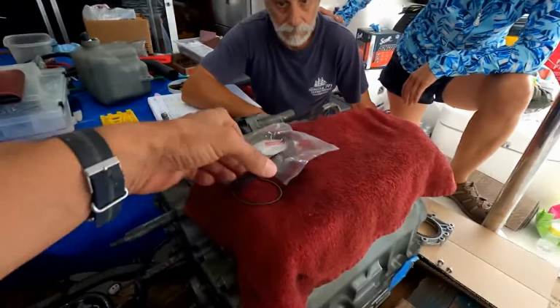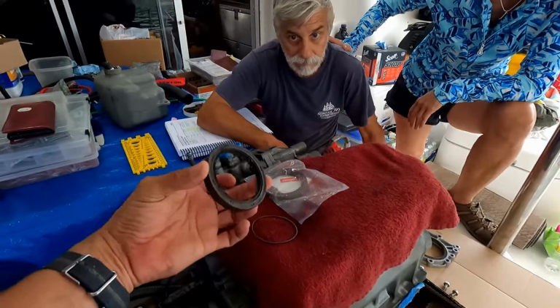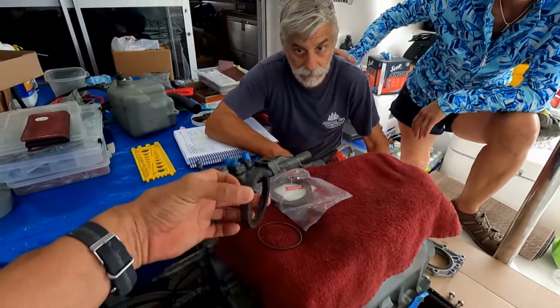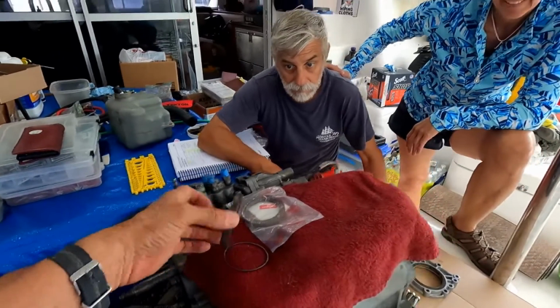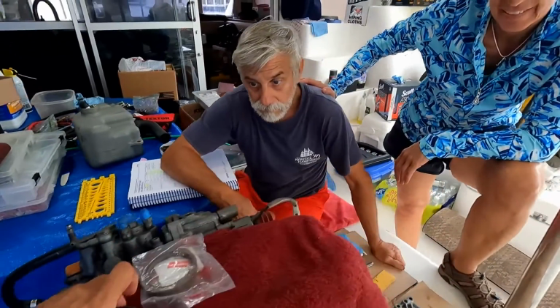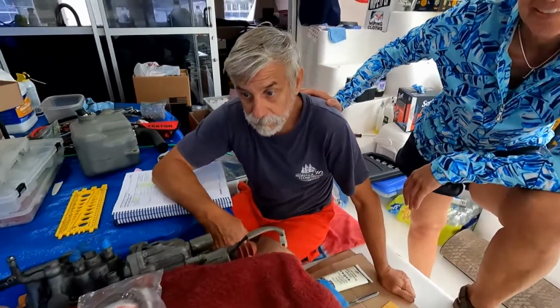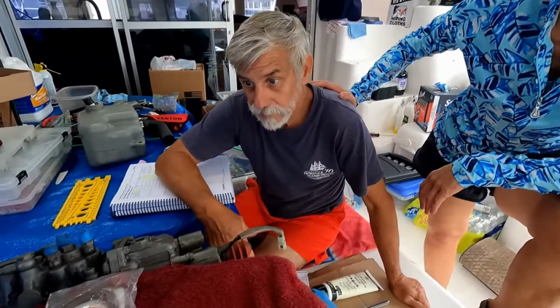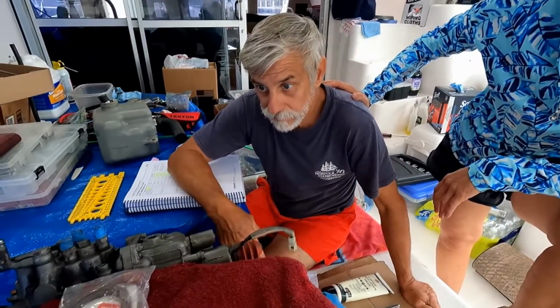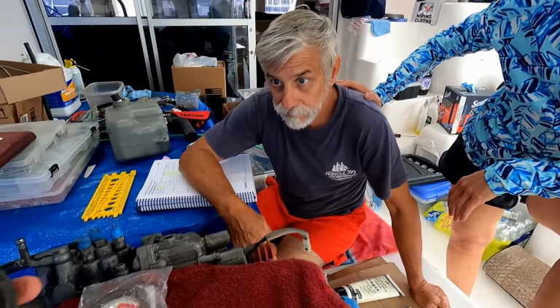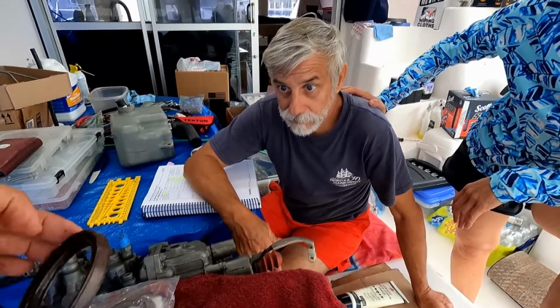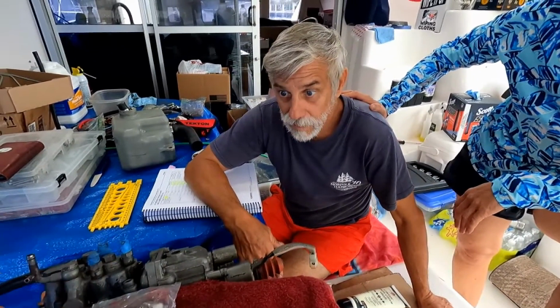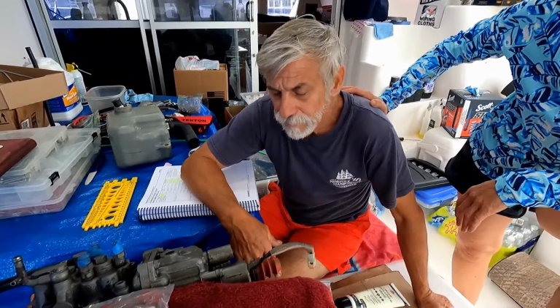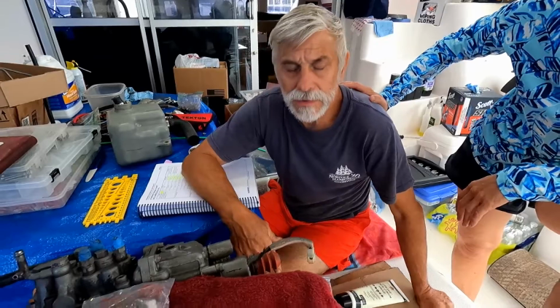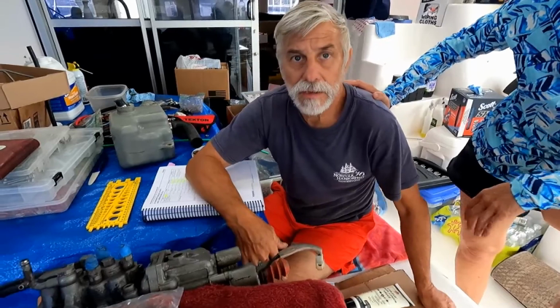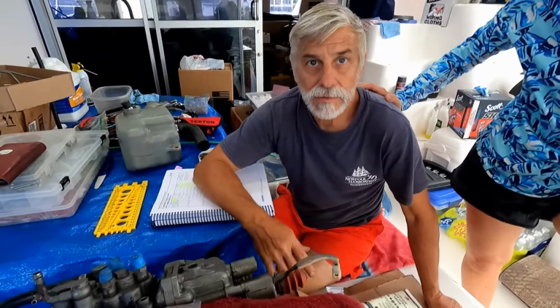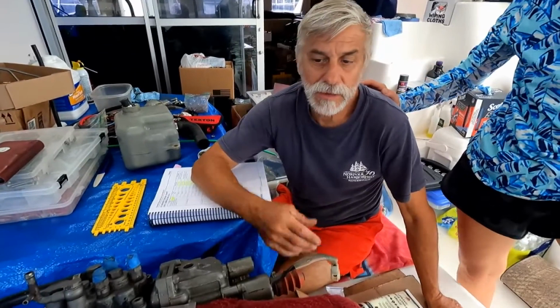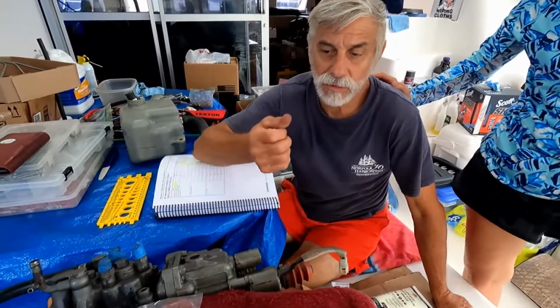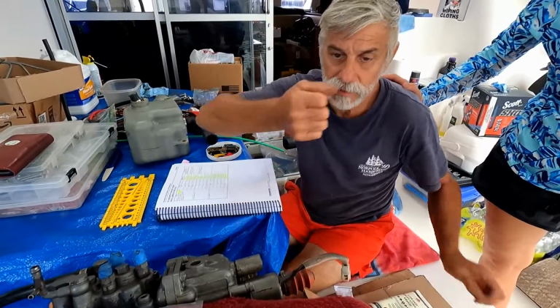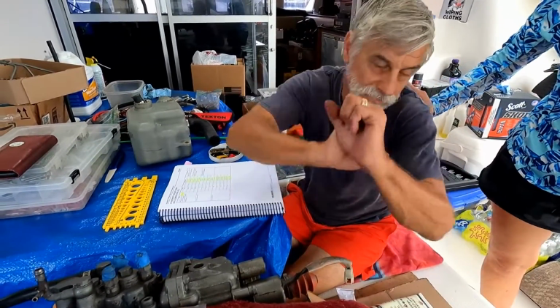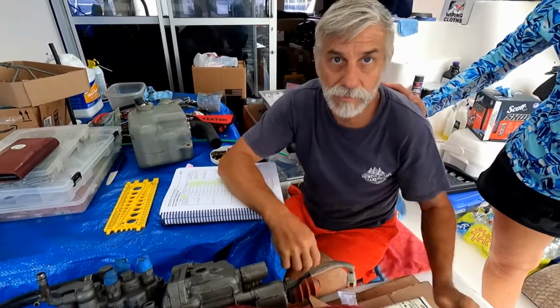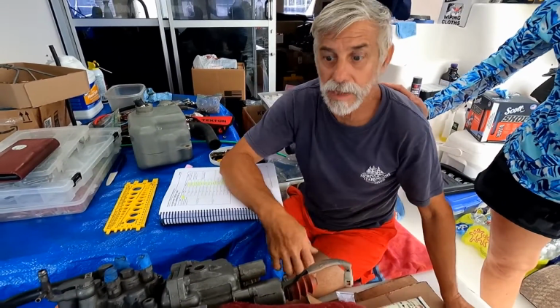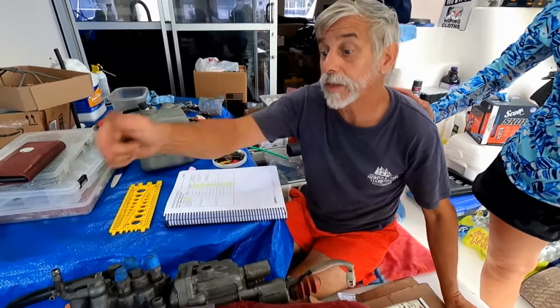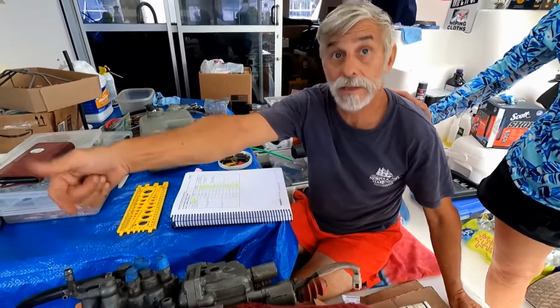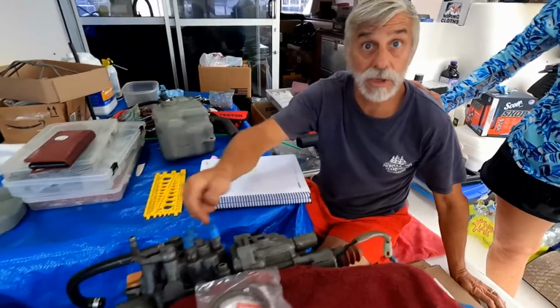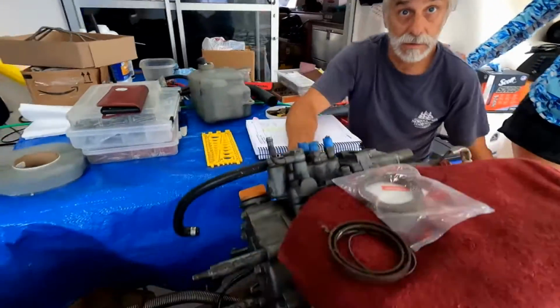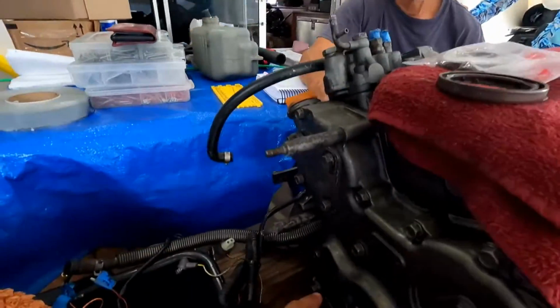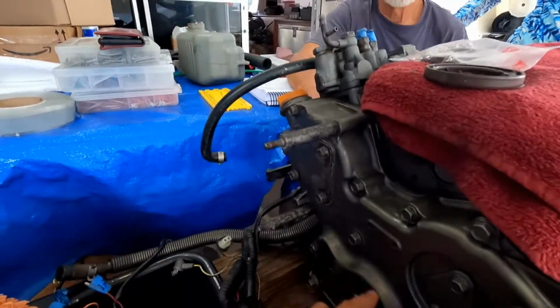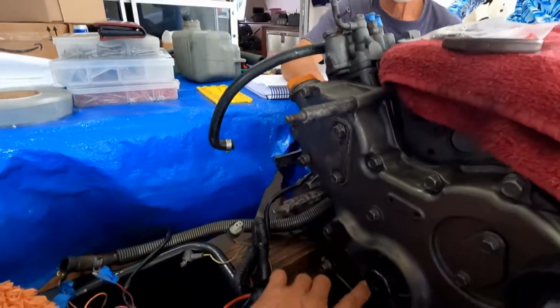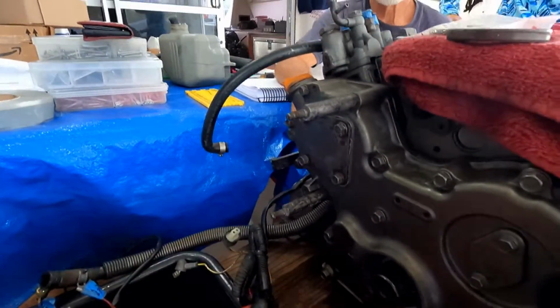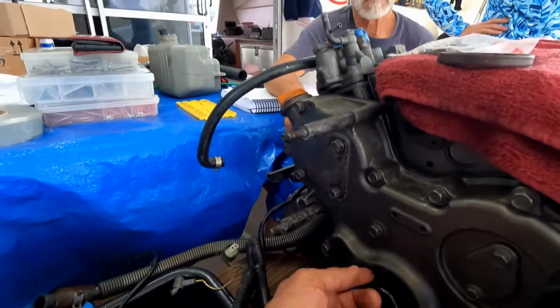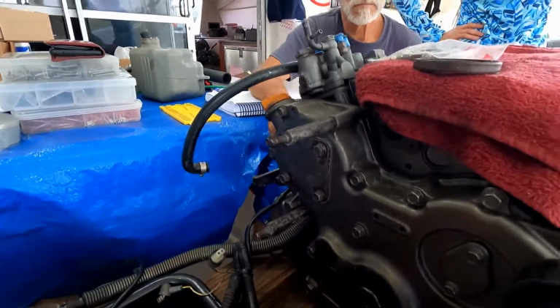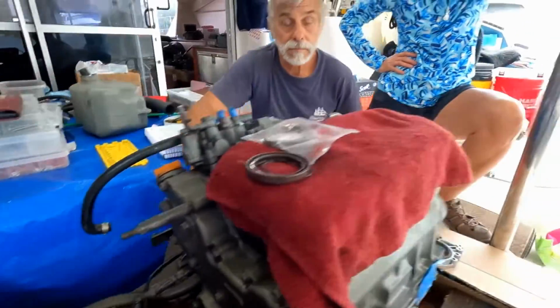That was the old seal. Steve removed it — you just took a screwdriver and moved it from behind, being careful not to damage the housing. Correct, not to damage the housing. The housing is in great condition.